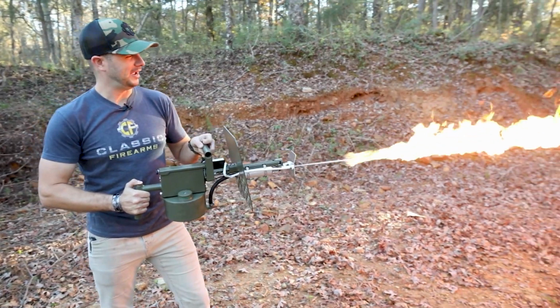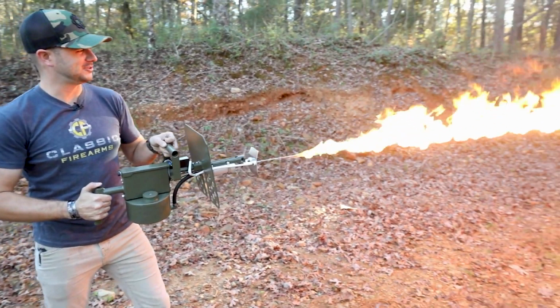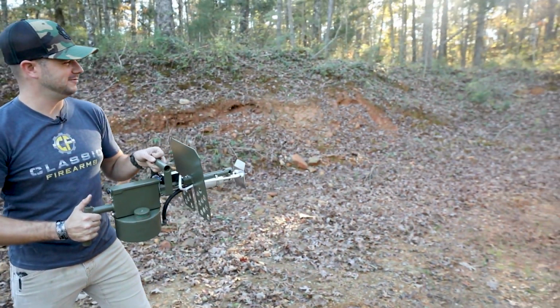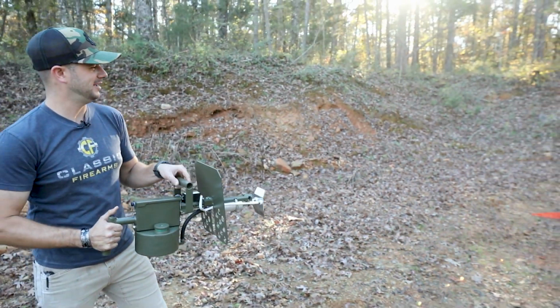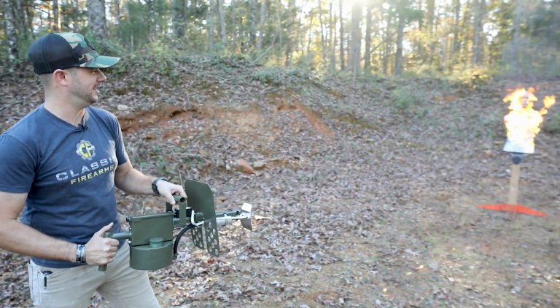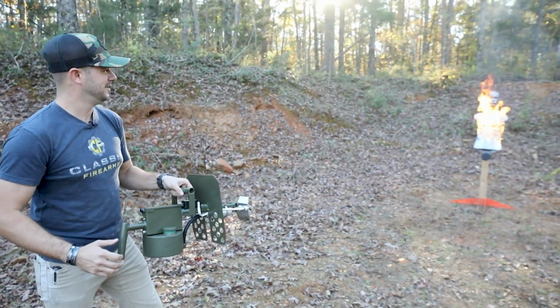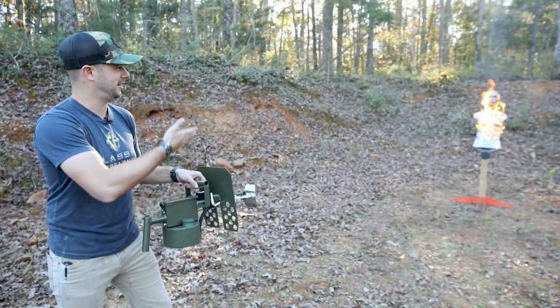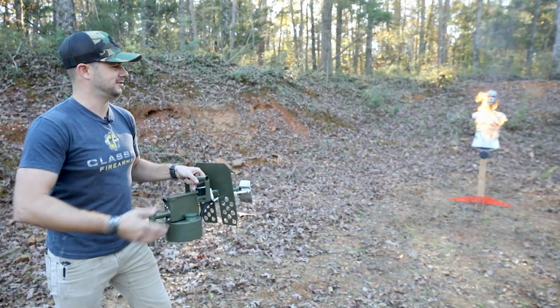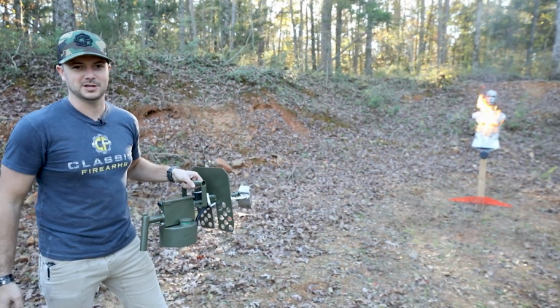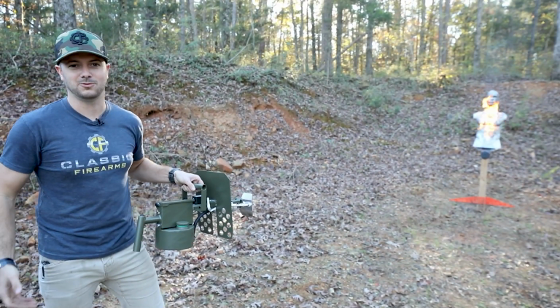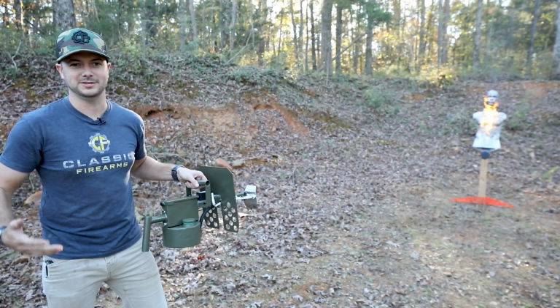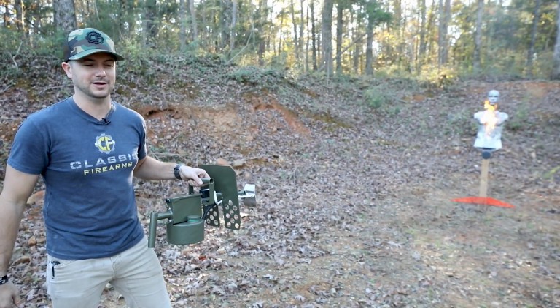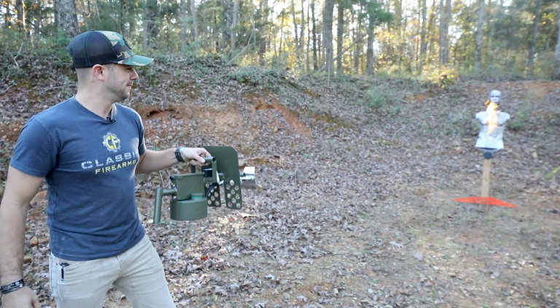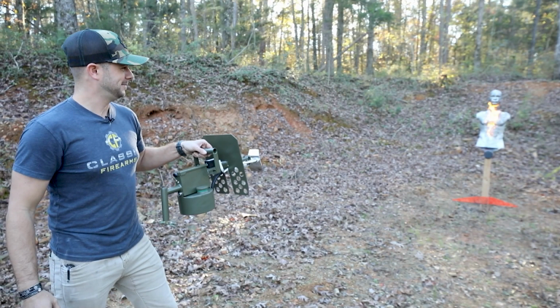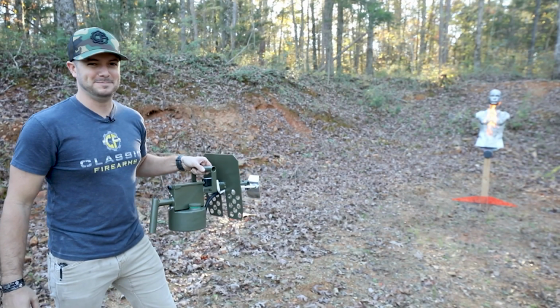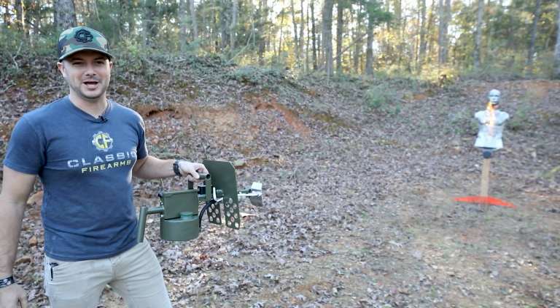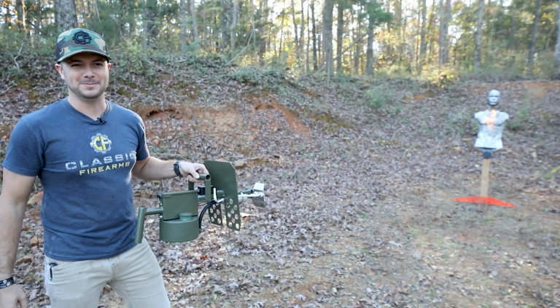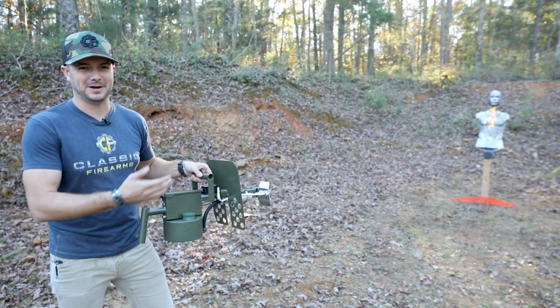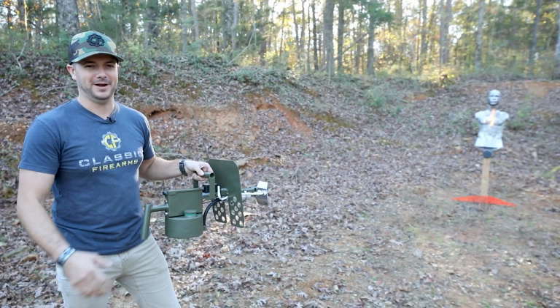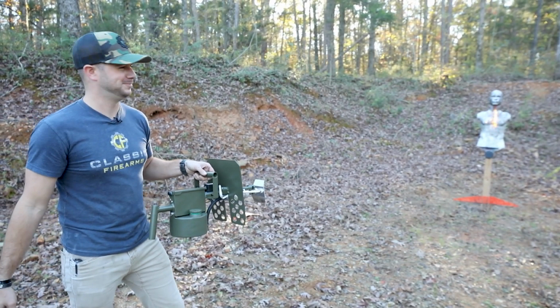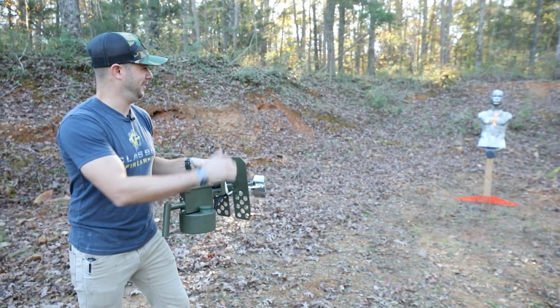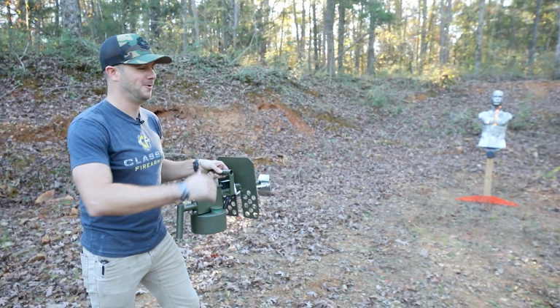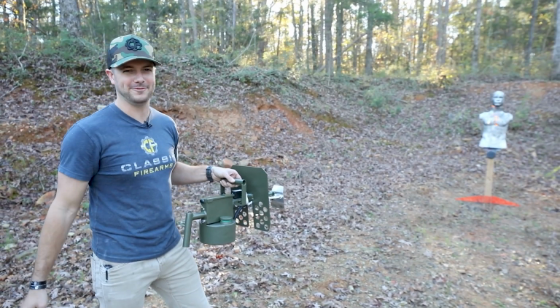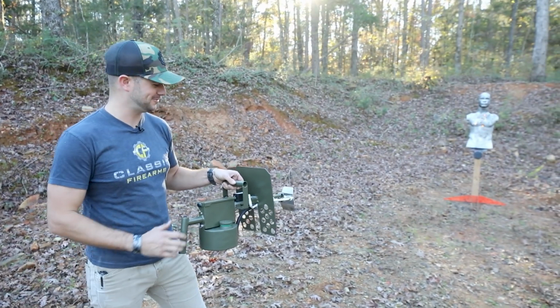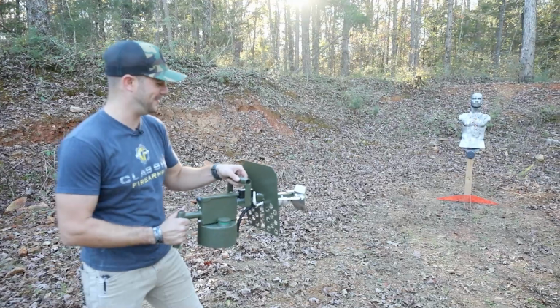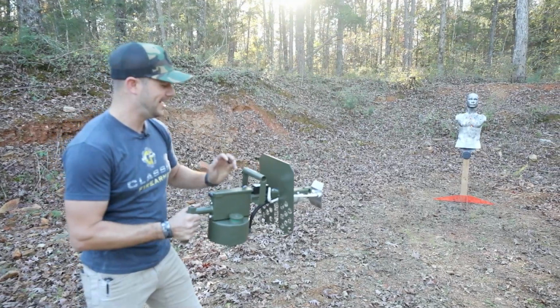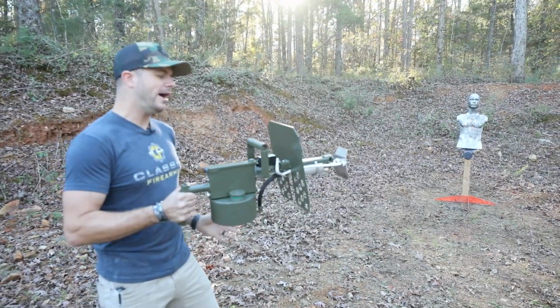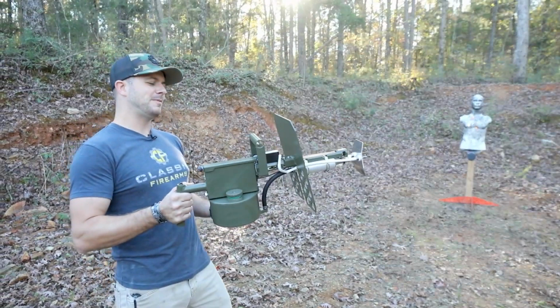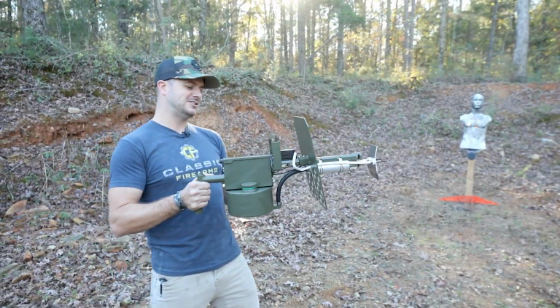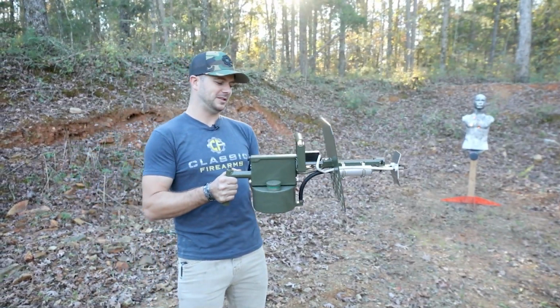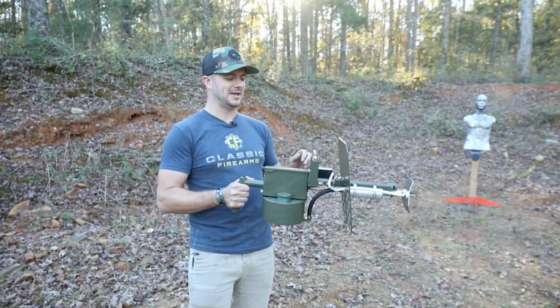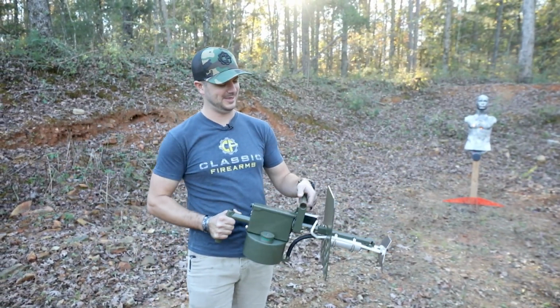And then you'll see it. Mr. Hand Select is always a great volunteer to be shot at, caught on fire, knifed, or whatever else. But anyway, why would somebody need something like this?